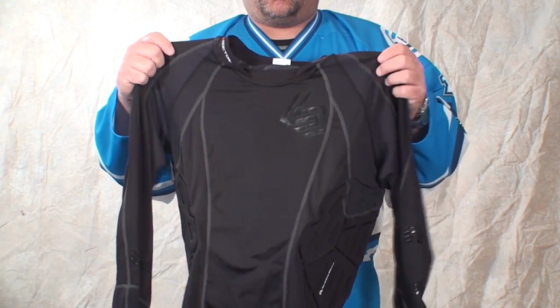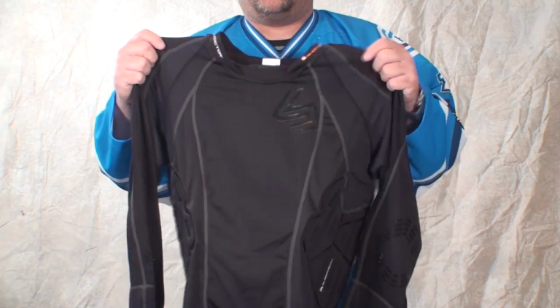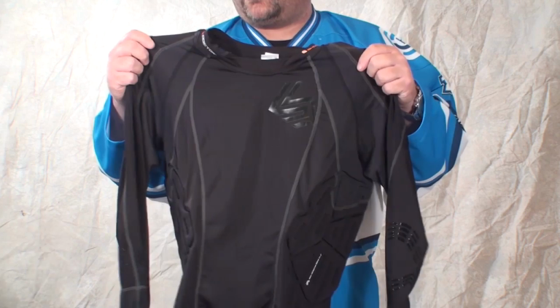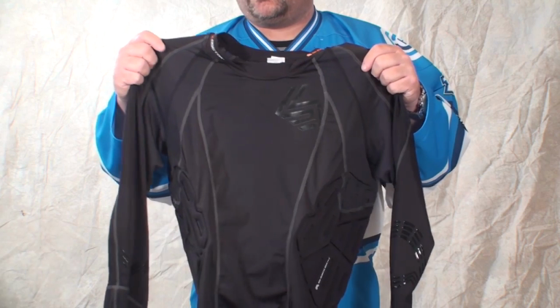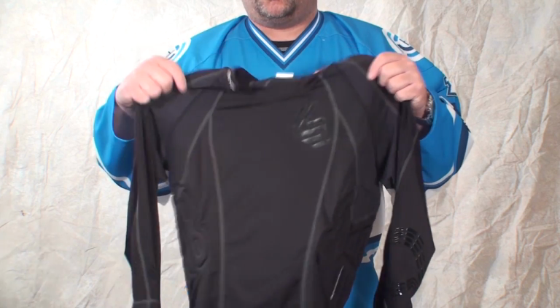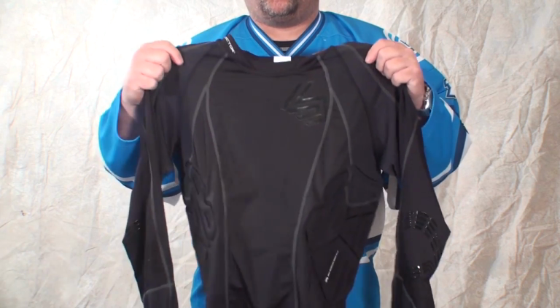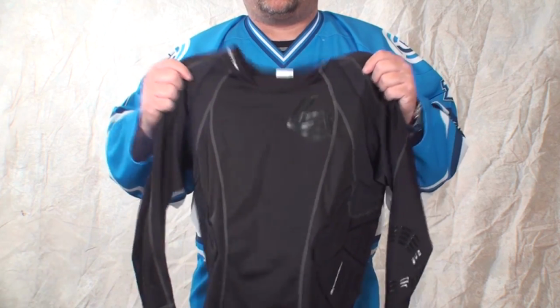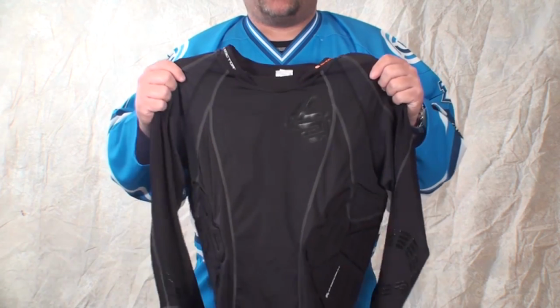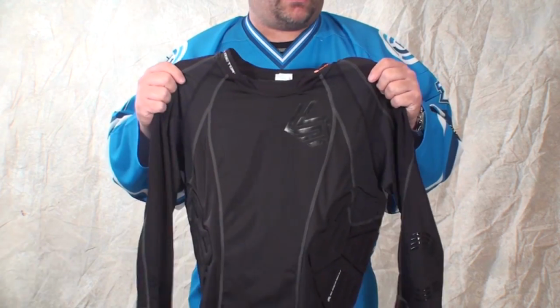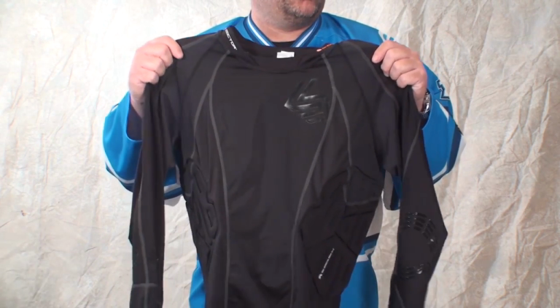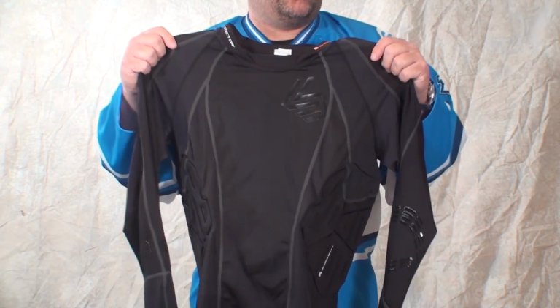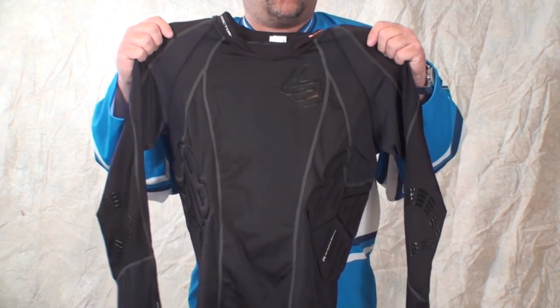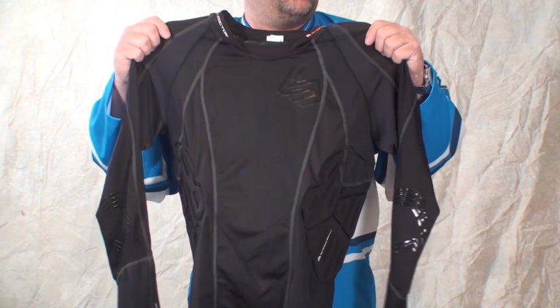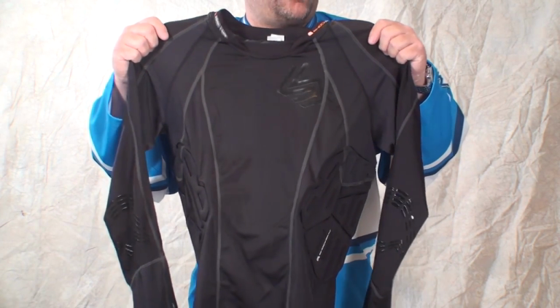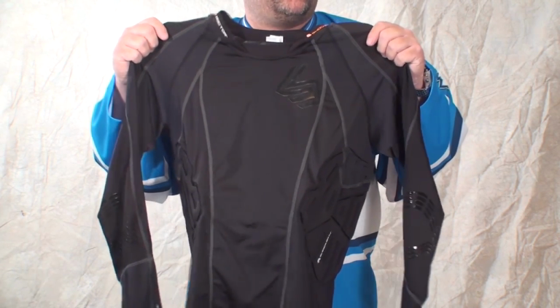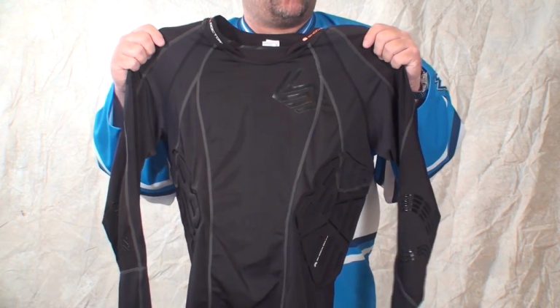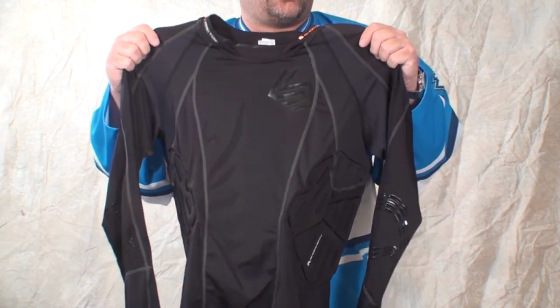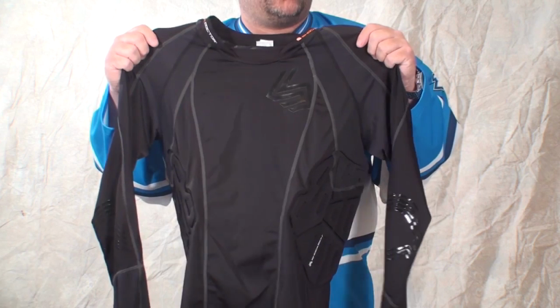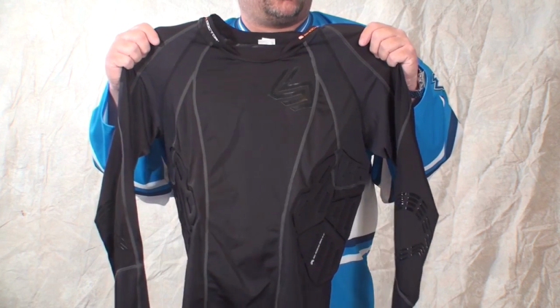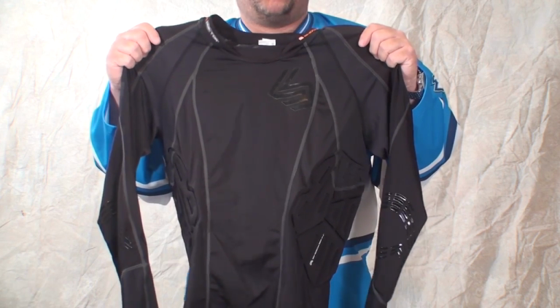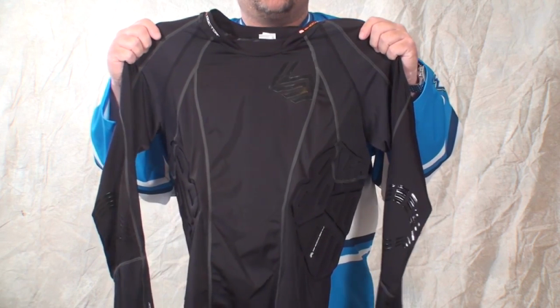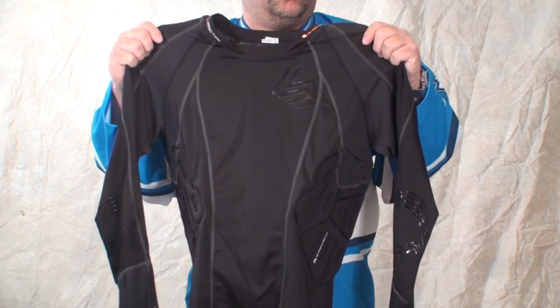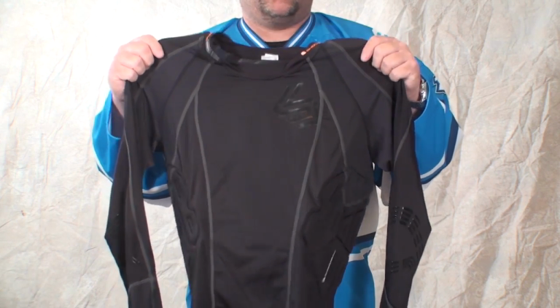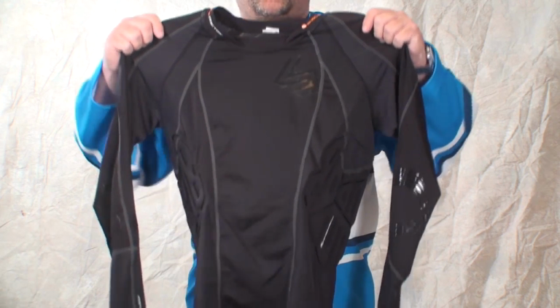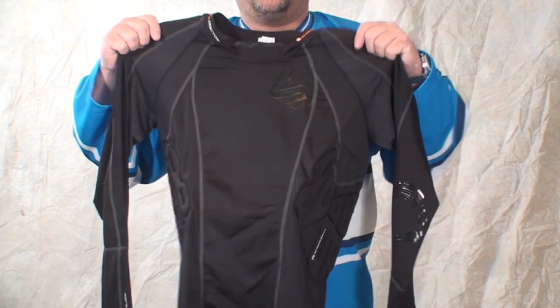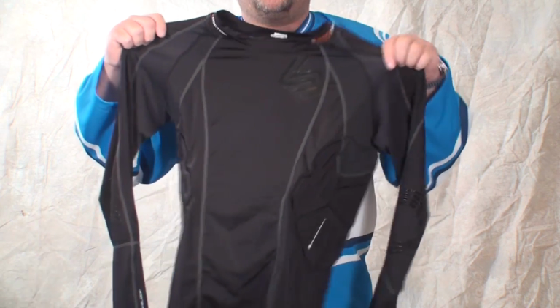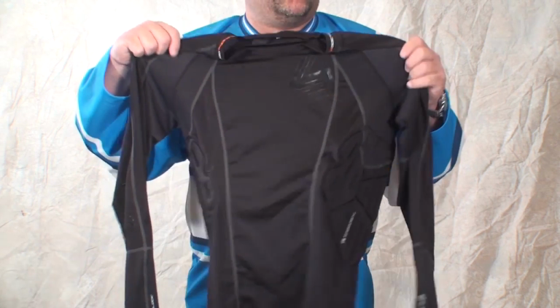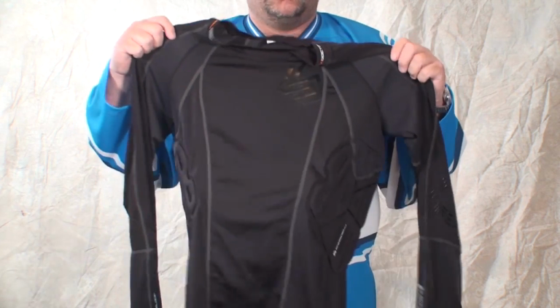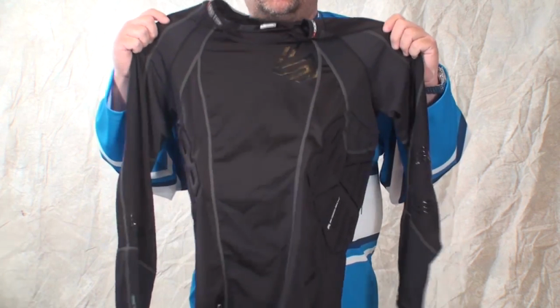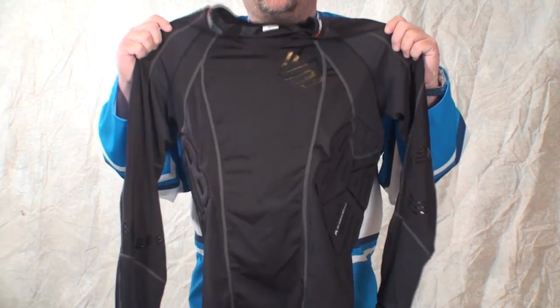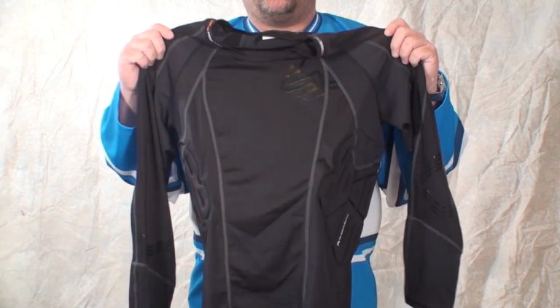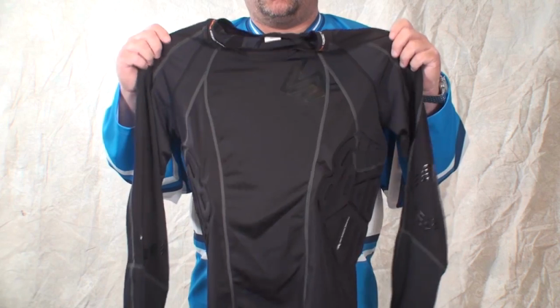We're going to show you a pretty cool product from Shock Doctor. This is called the 572 — the Shock Skin Hockey Impact Shirt. This is model number 572, and it retails for $74.99.